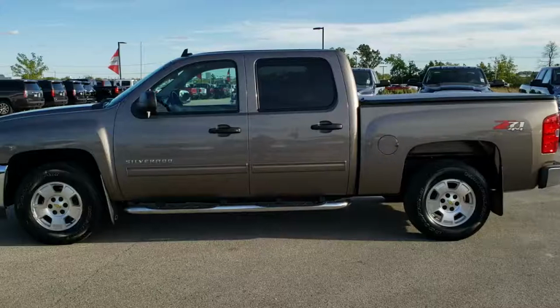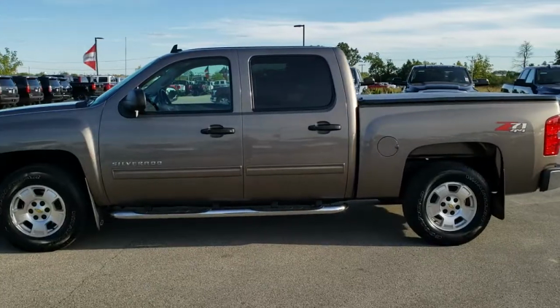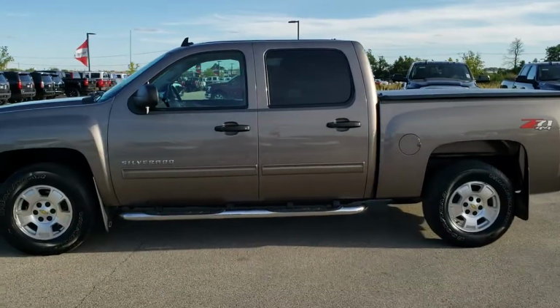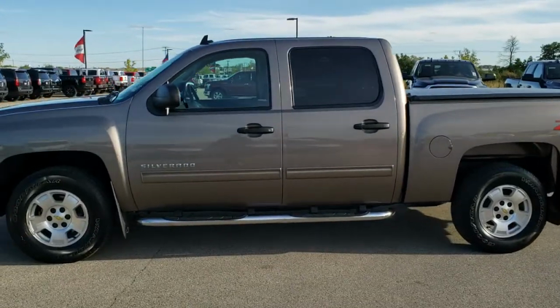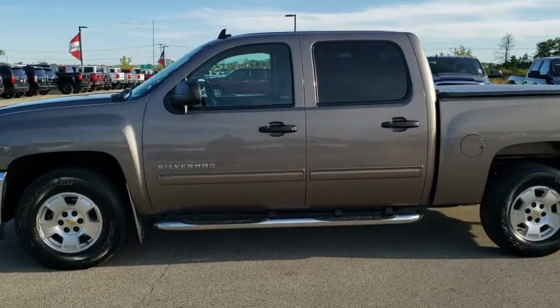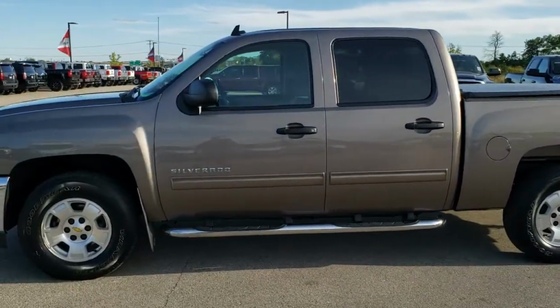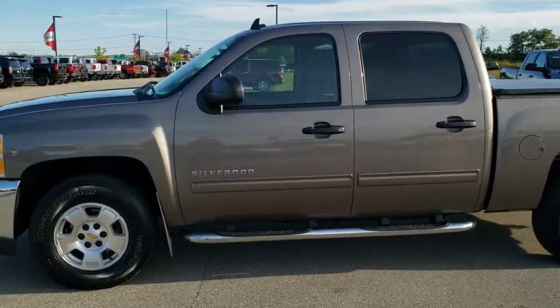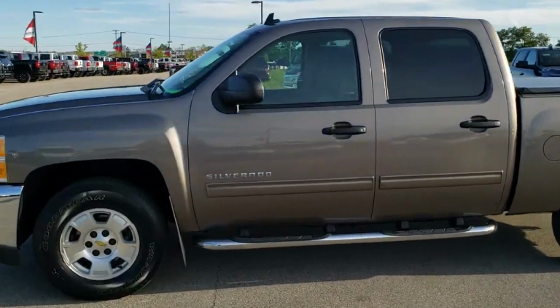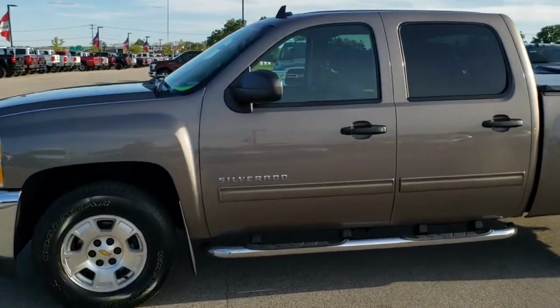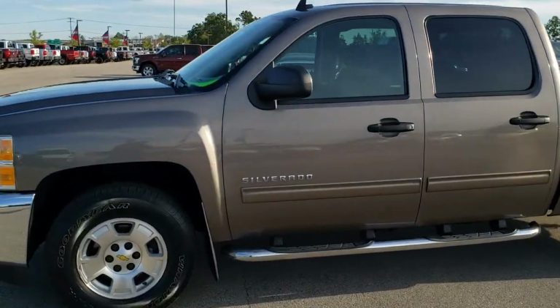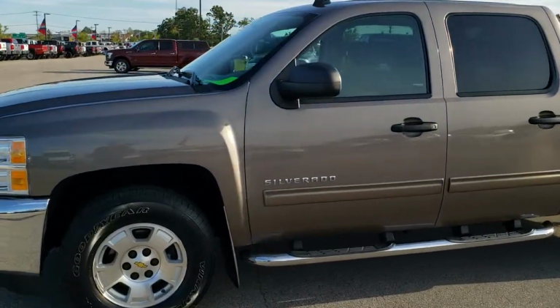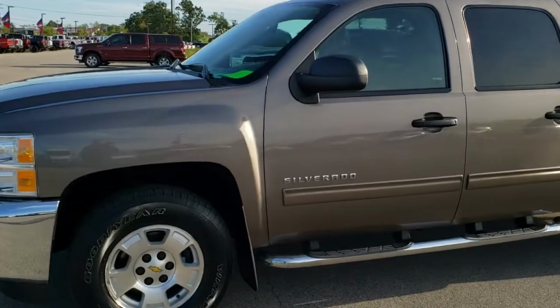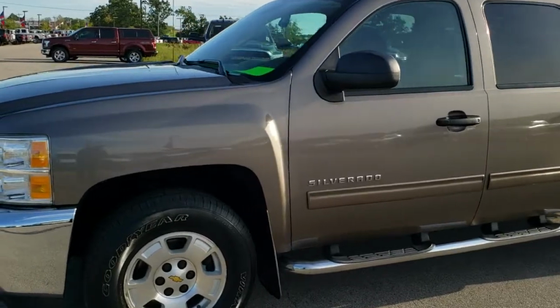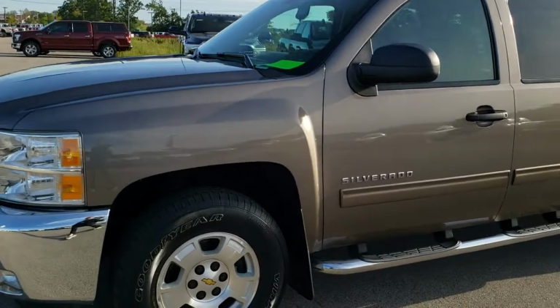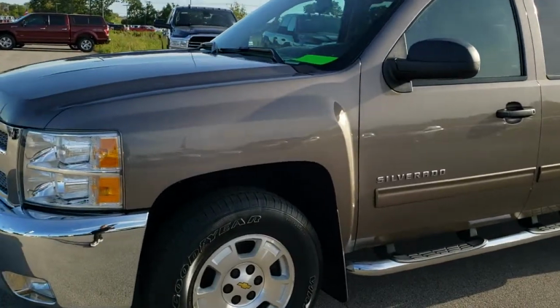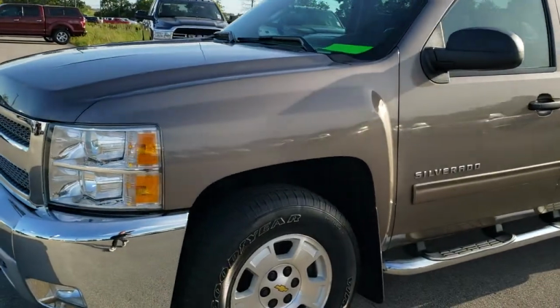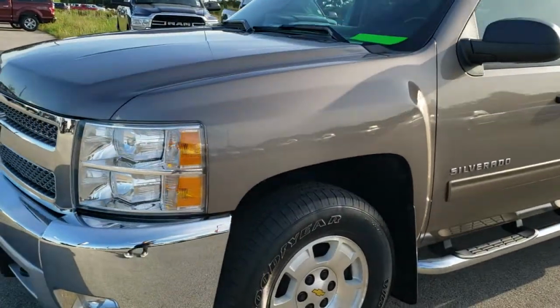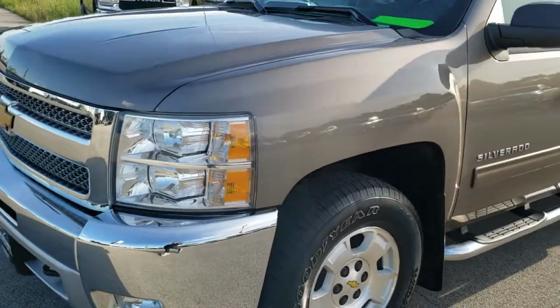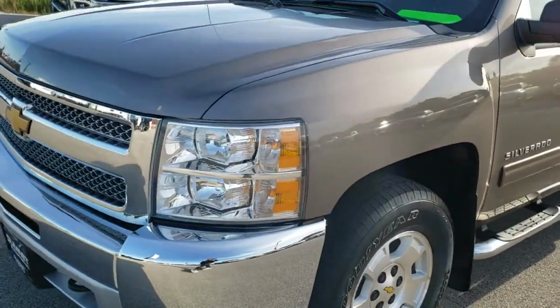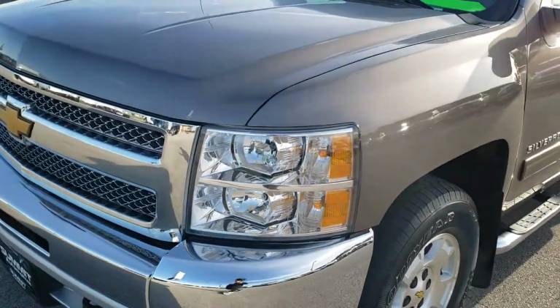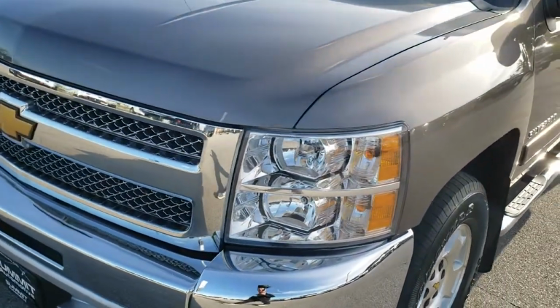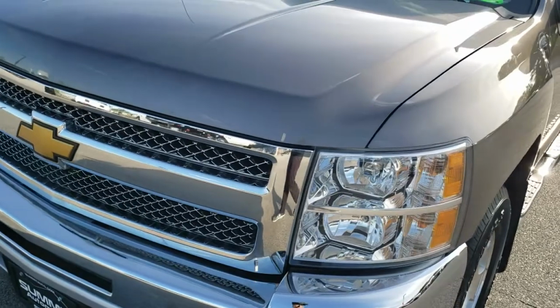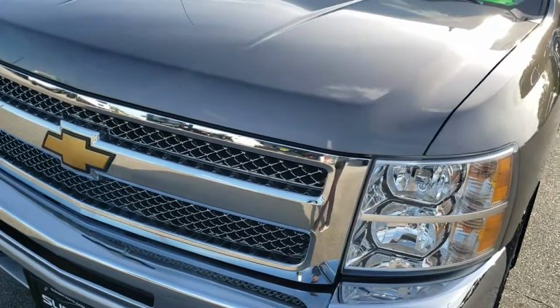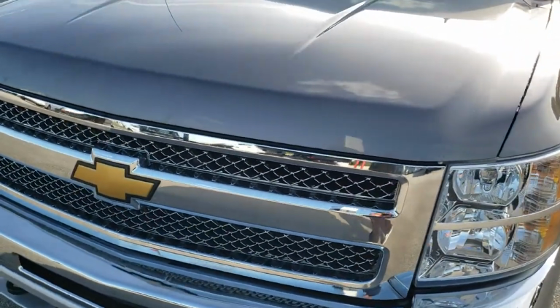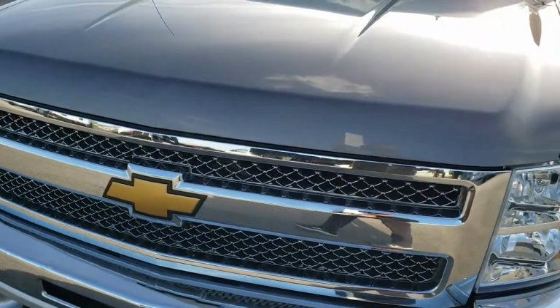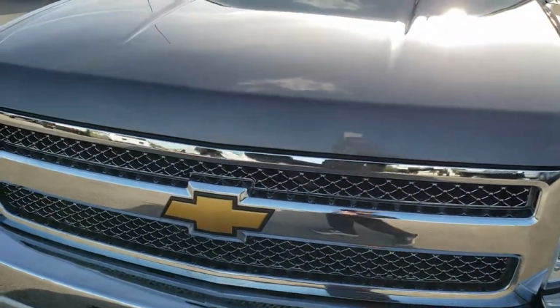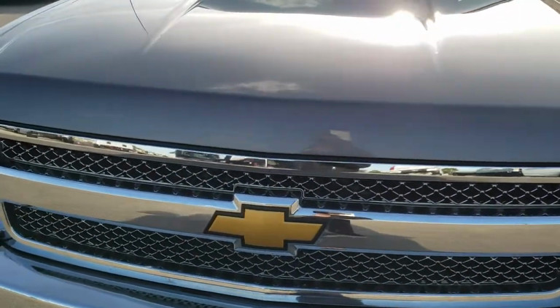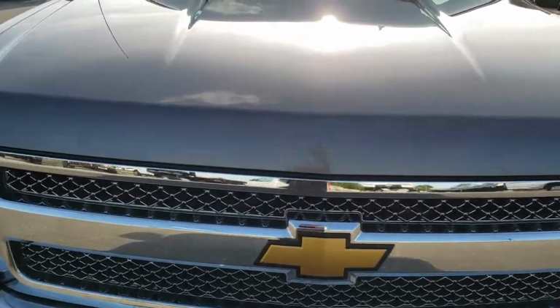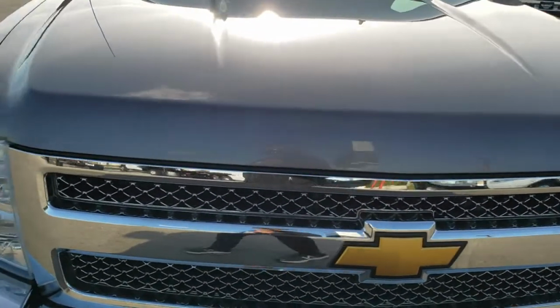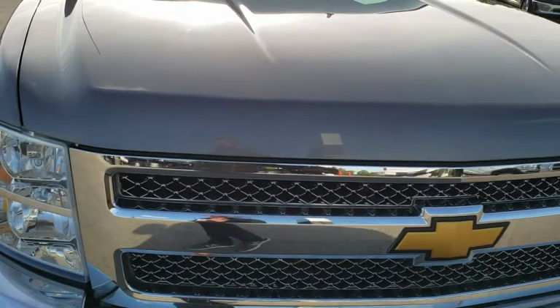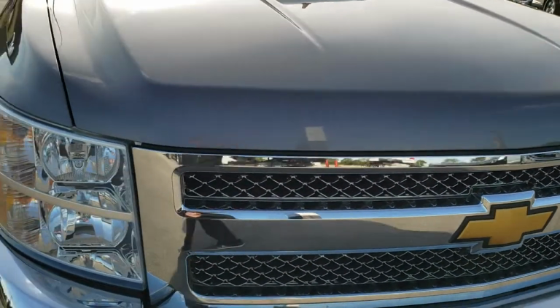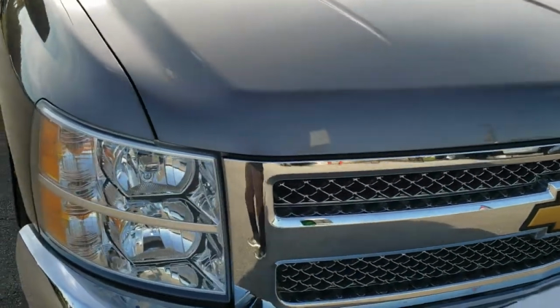This is stock number 8T321A. We are here at Summit Automotive in Fond du Lac, Wisconsin, your new and used light duty truck headquarters. Today we are checking out this super clean 2012 Chevy Silverado 1500 Crew Cab Short Box.